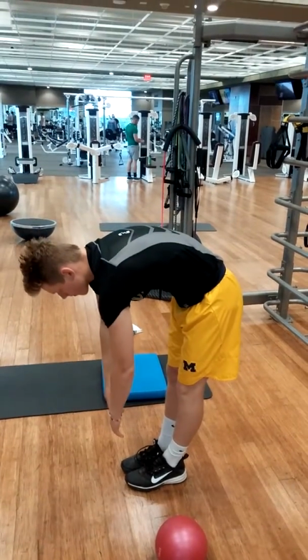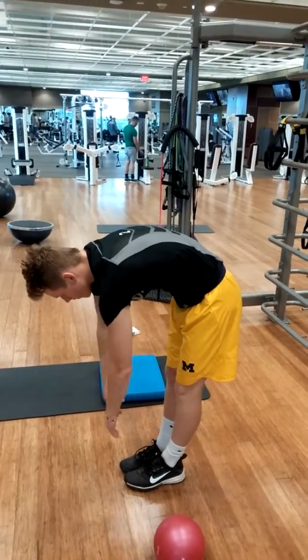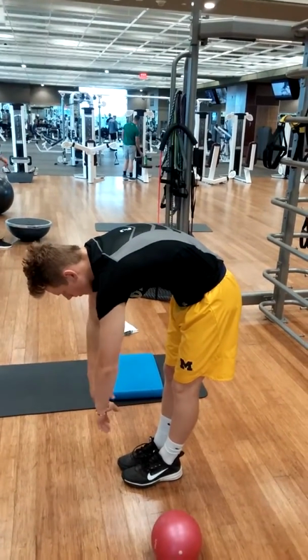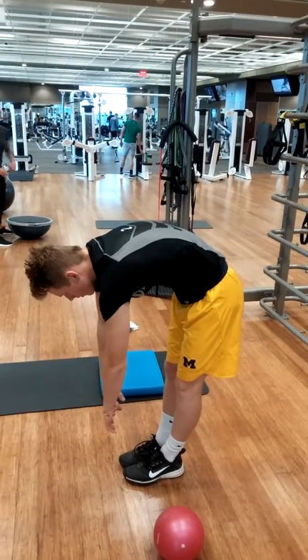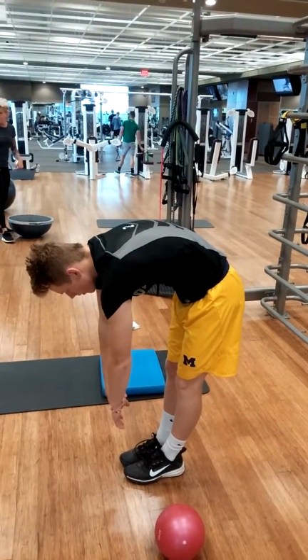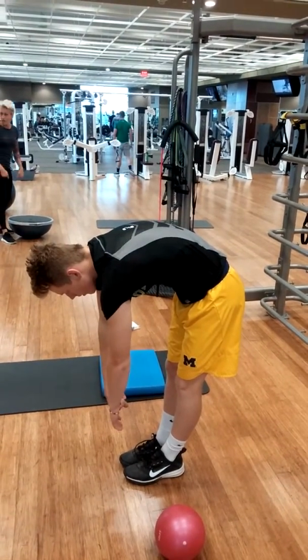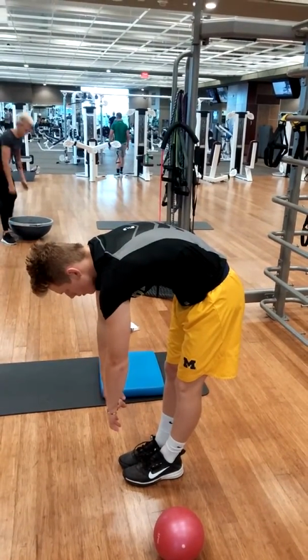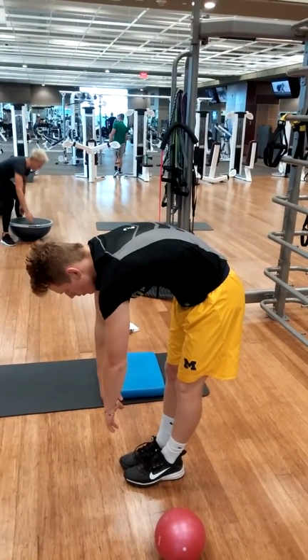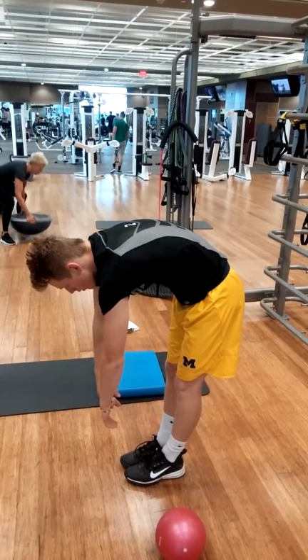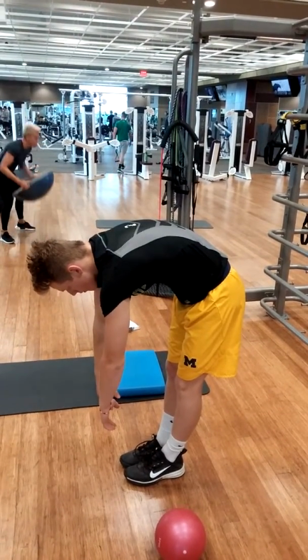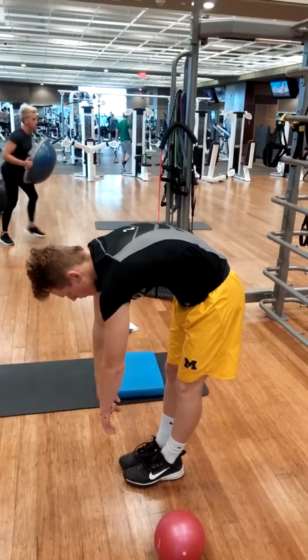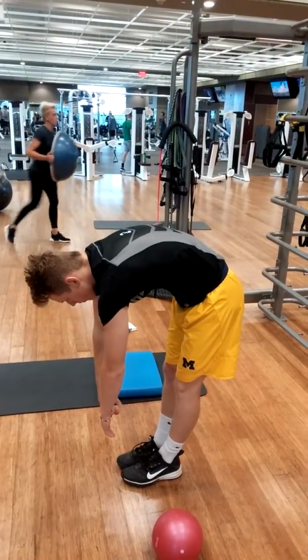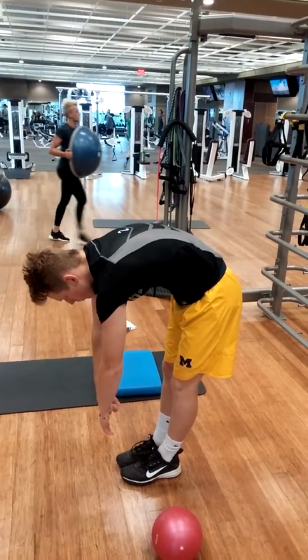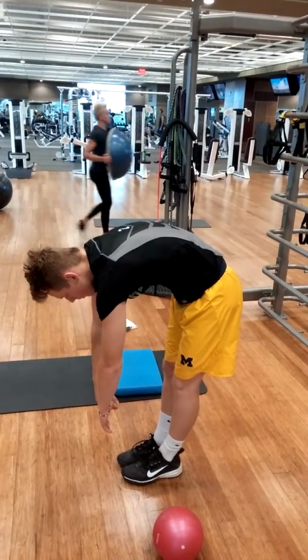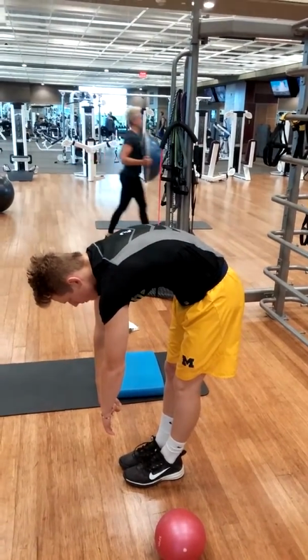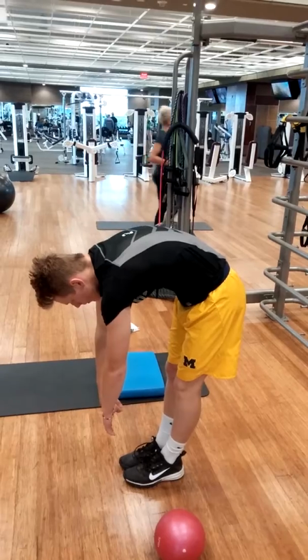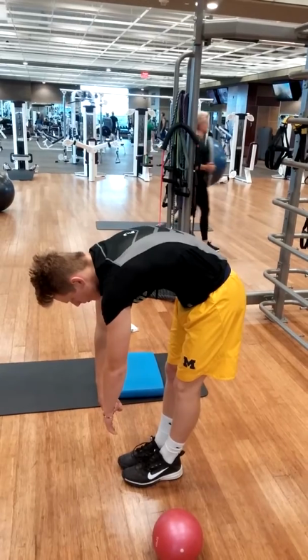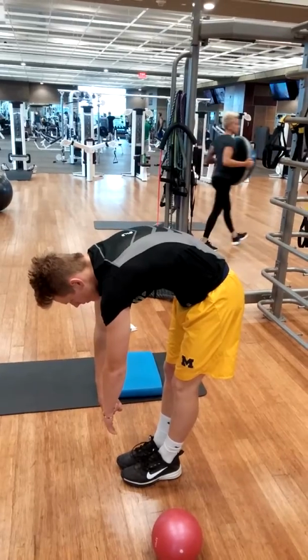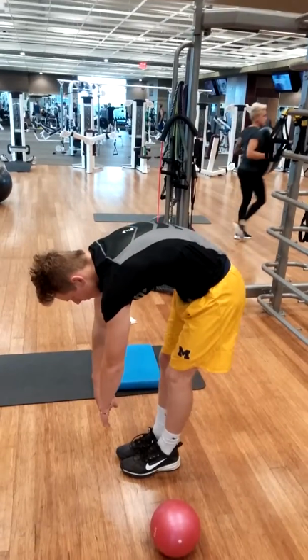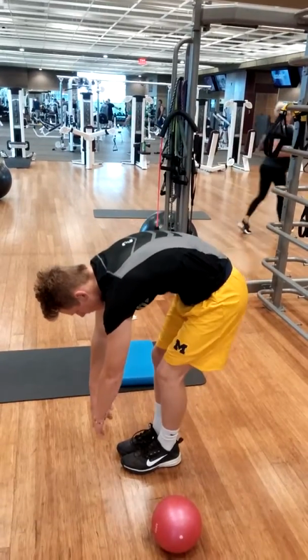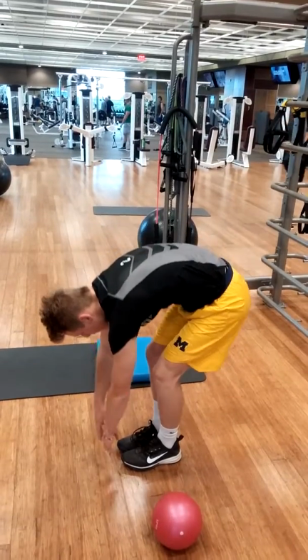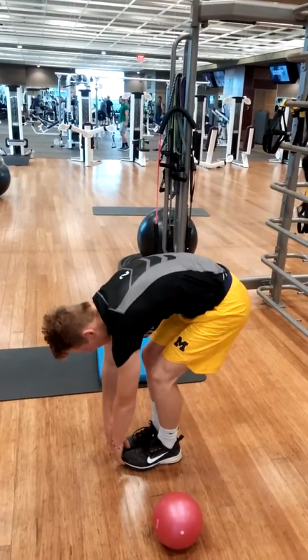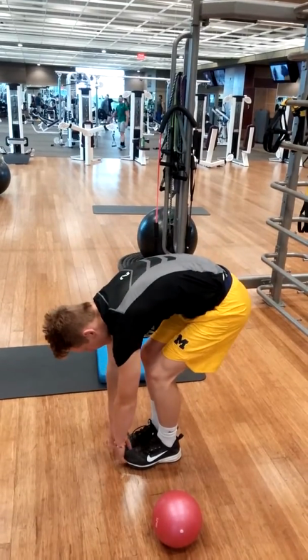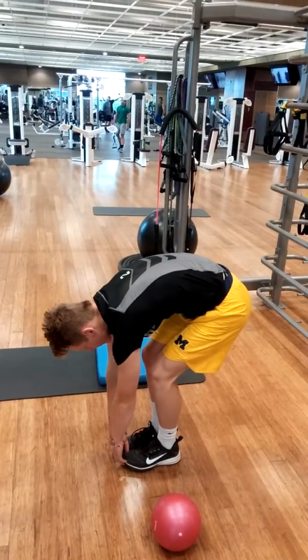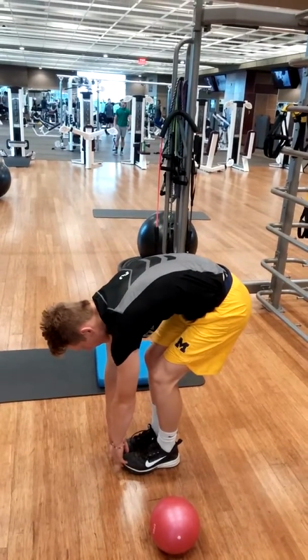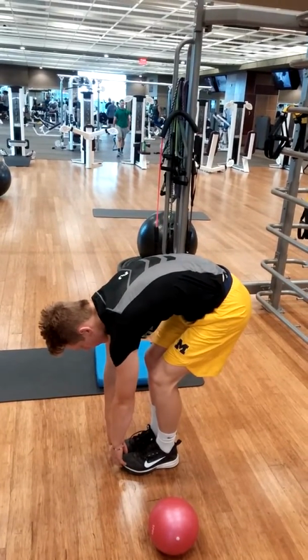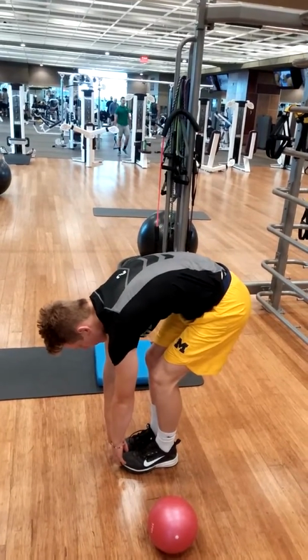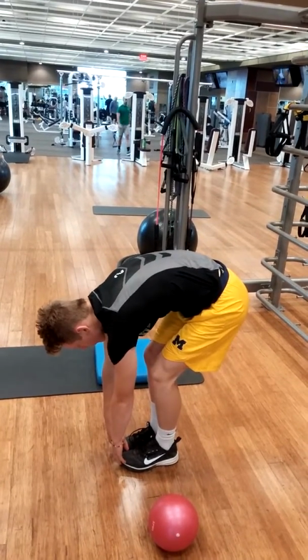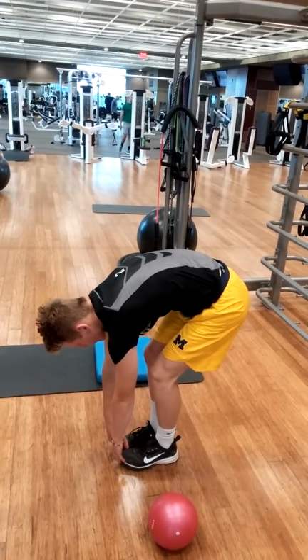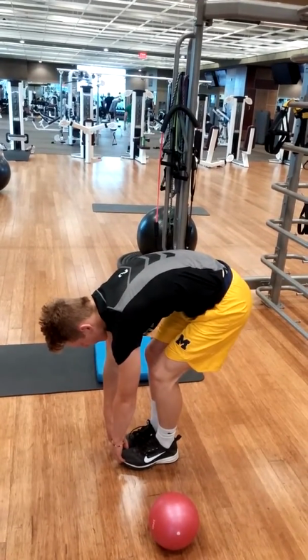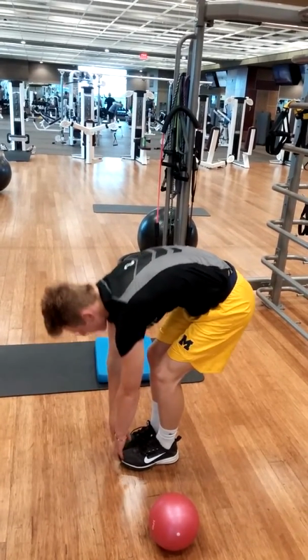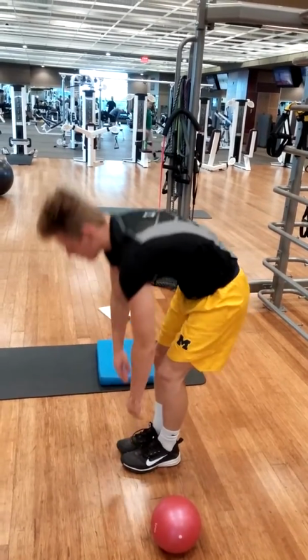We've got a toe touch pattern here. Just doing the first one to find out where he's at. I want him to get to the floor any way he can, even if he has to bend his knees.